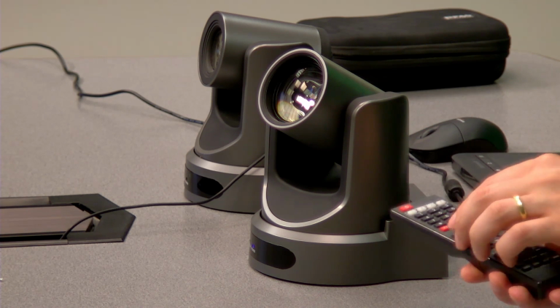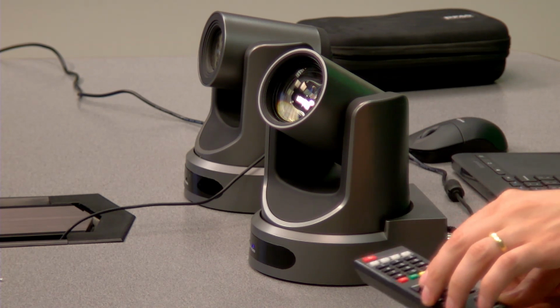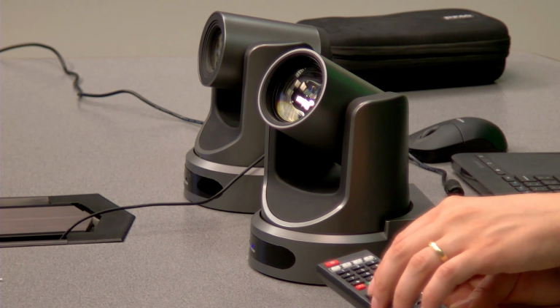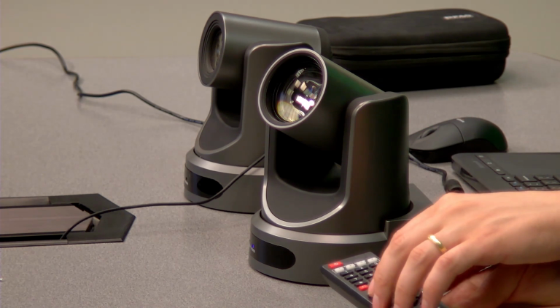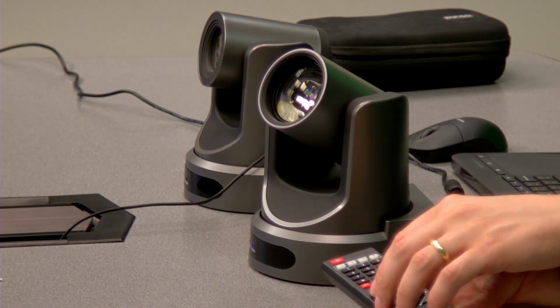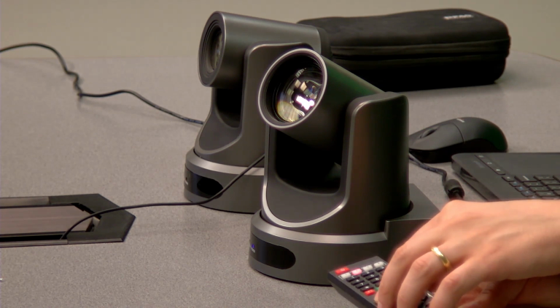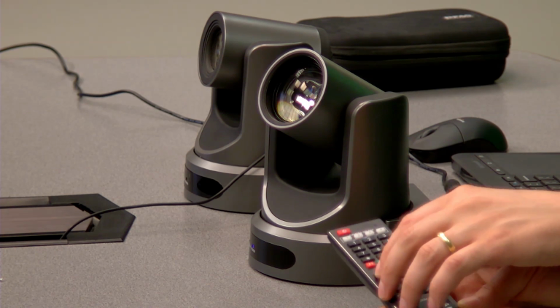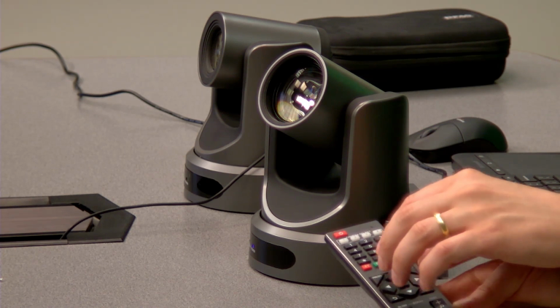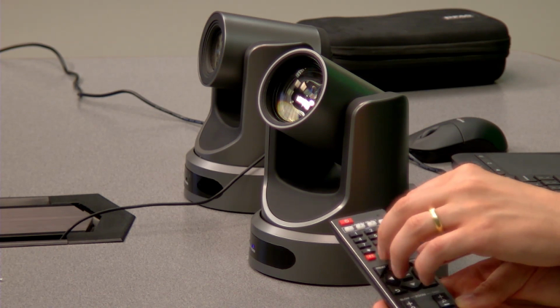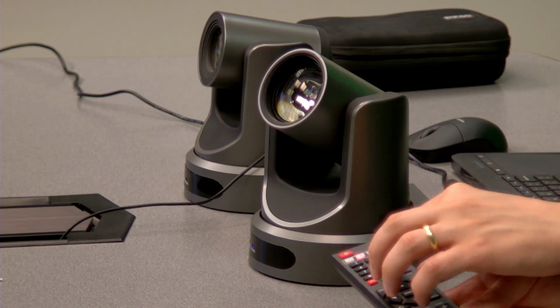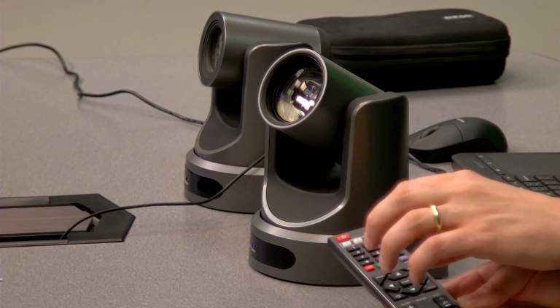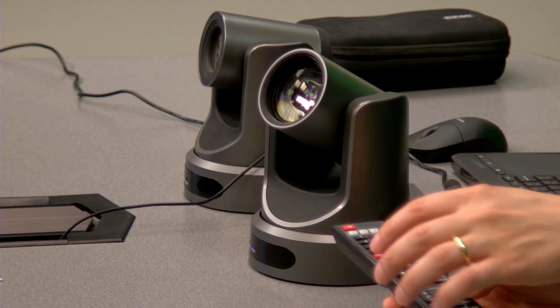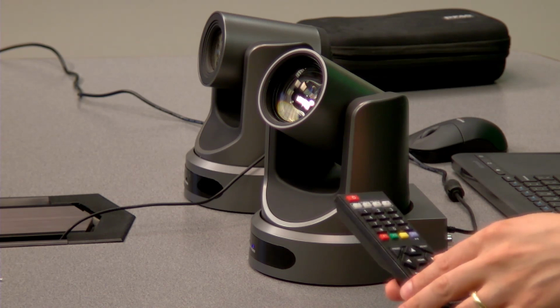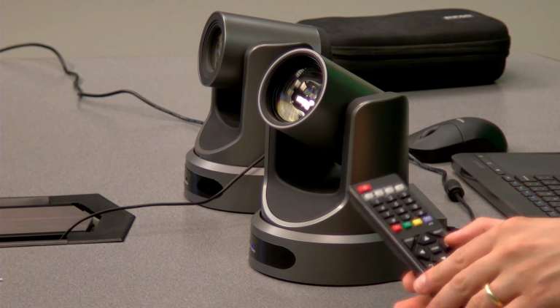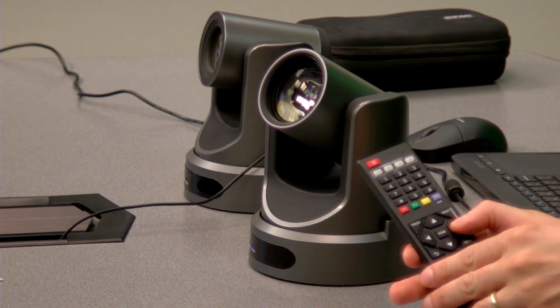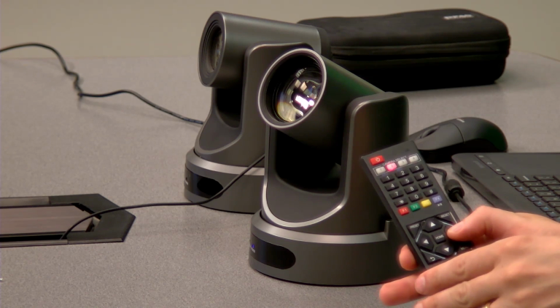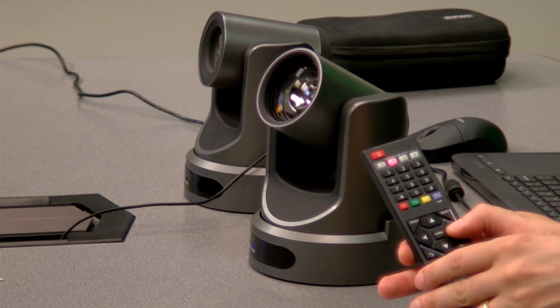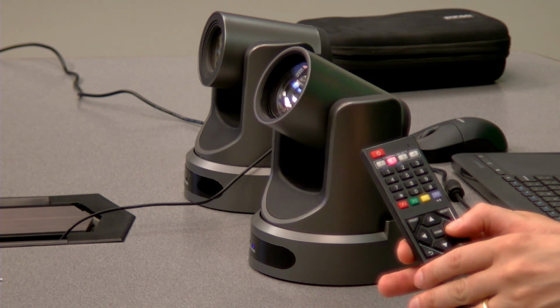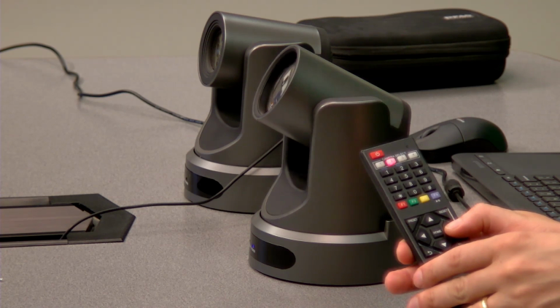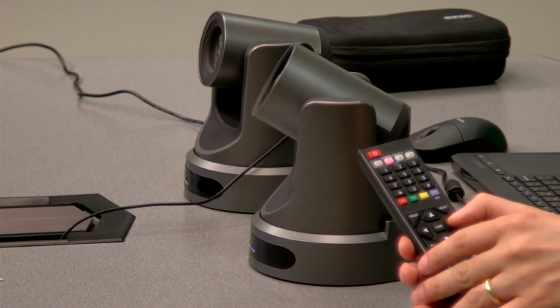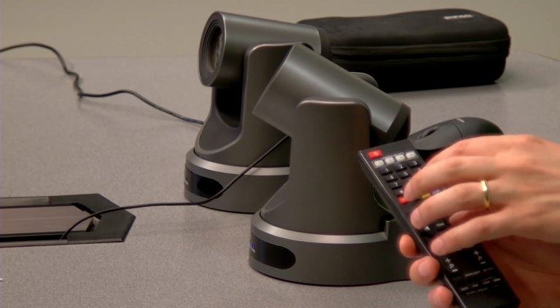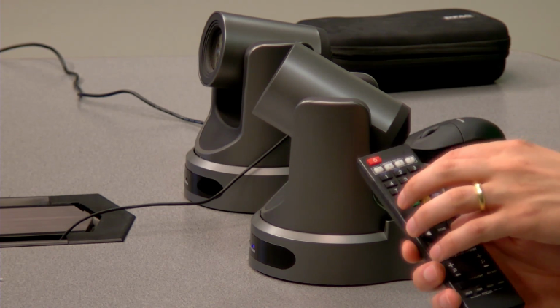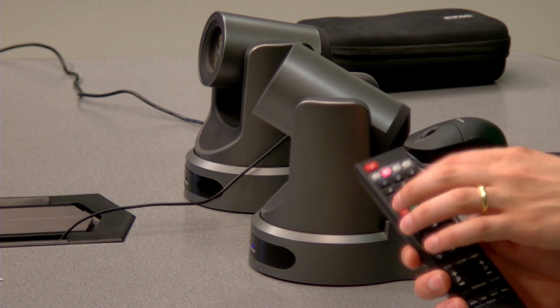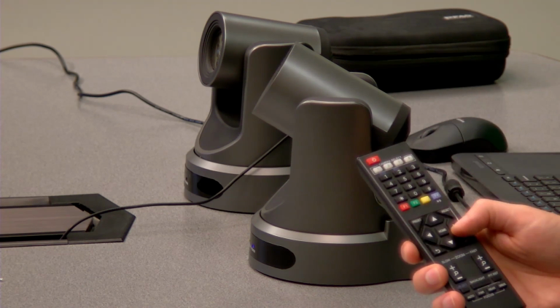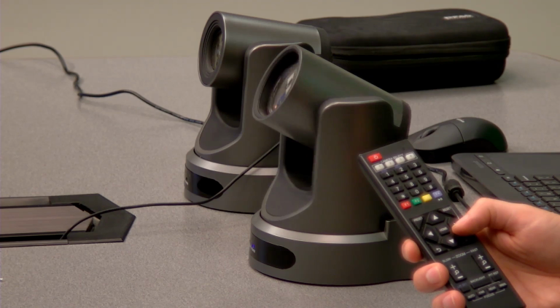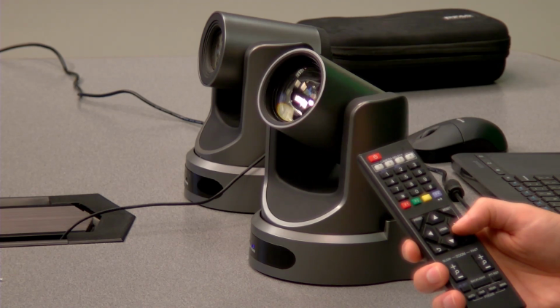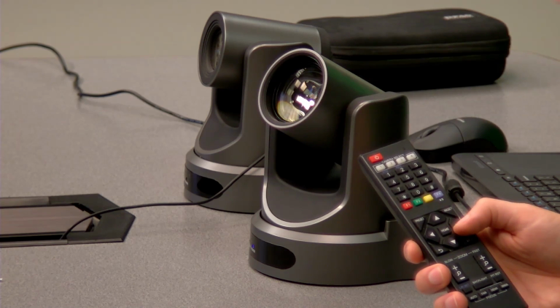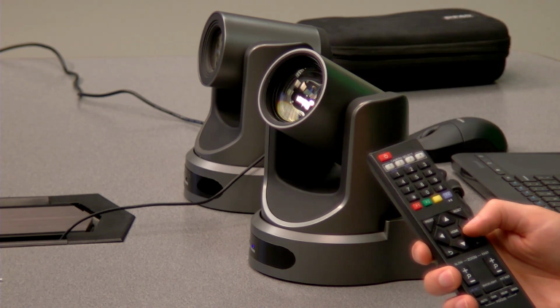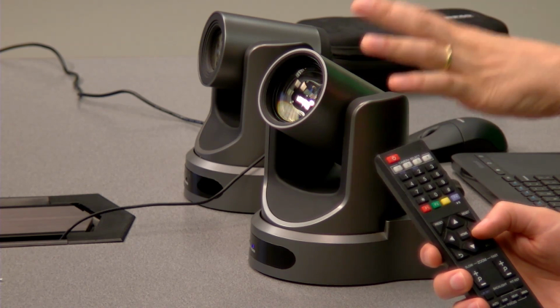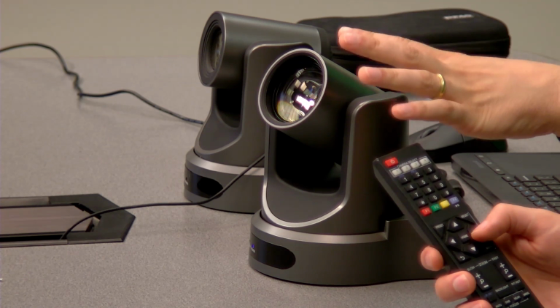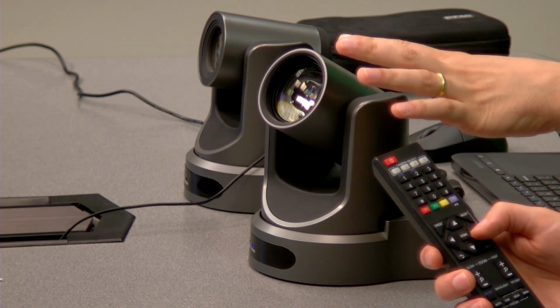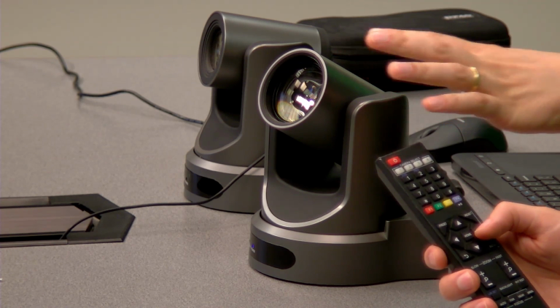So let me just point it towards the camera — preset 0. And just to test it, what I'm going to do is pan it over and hit the 0 button. So that is preset 0.